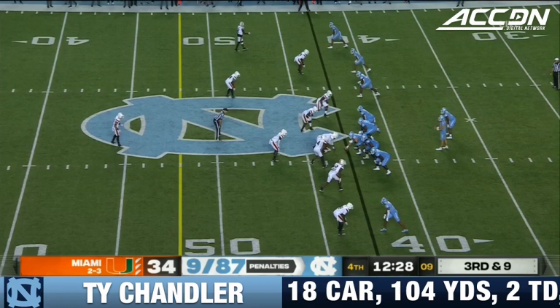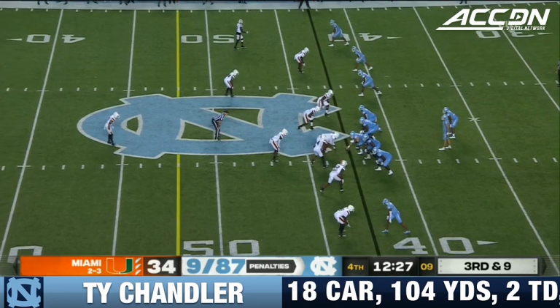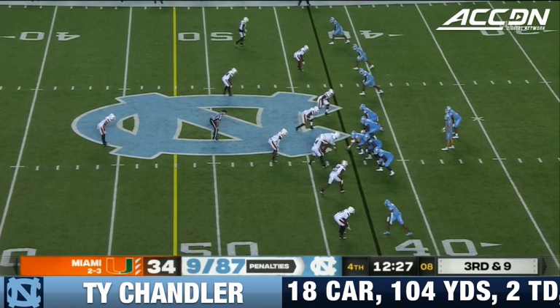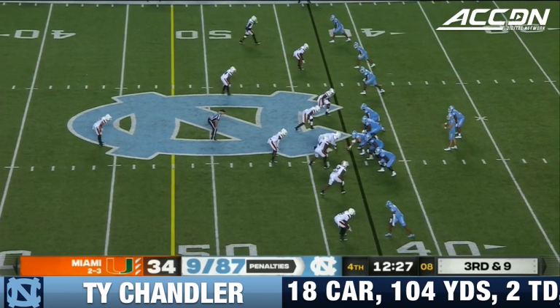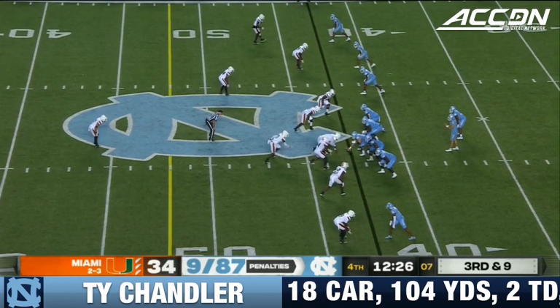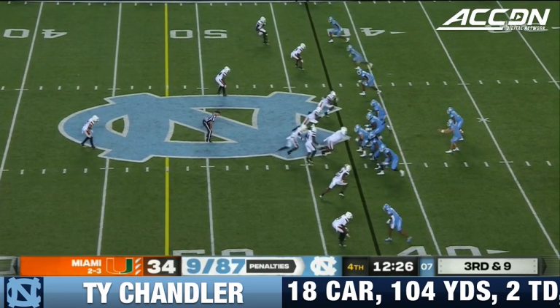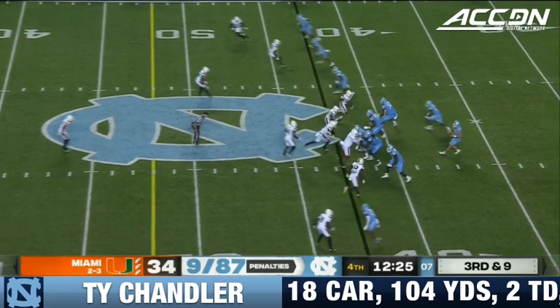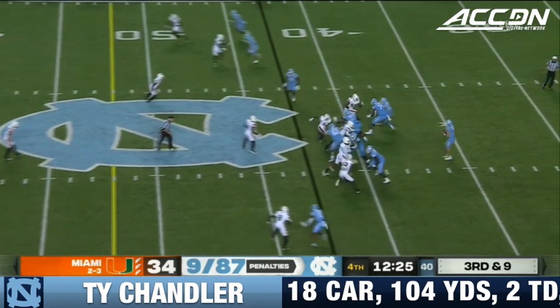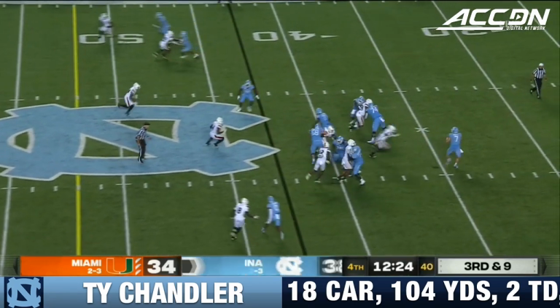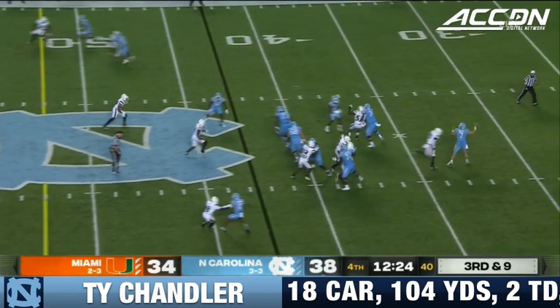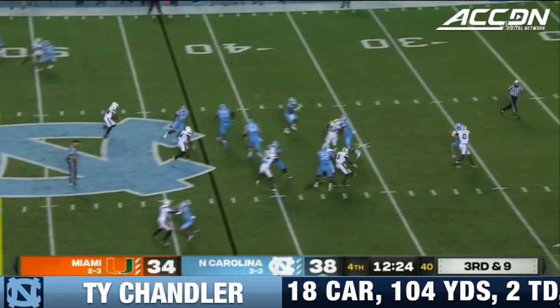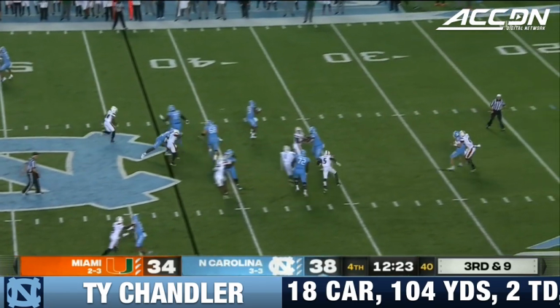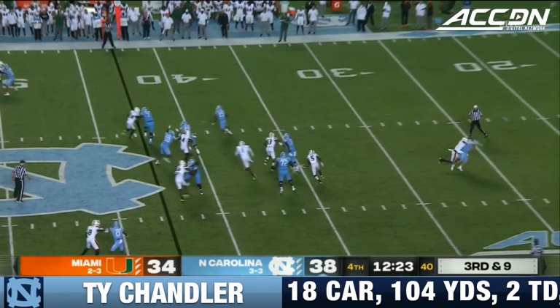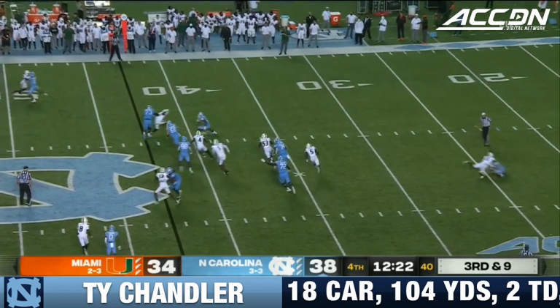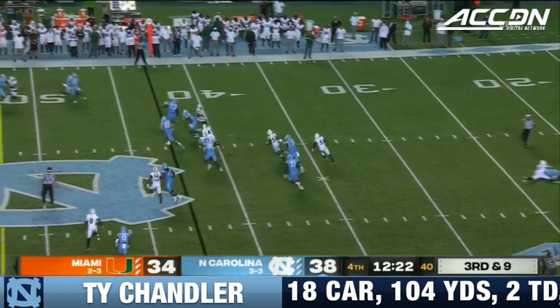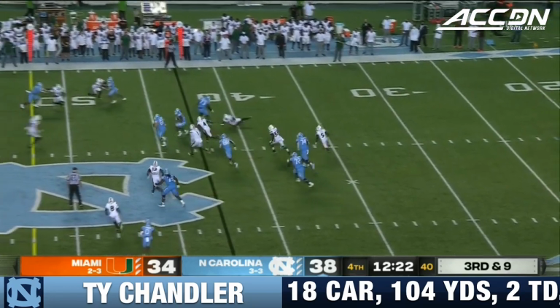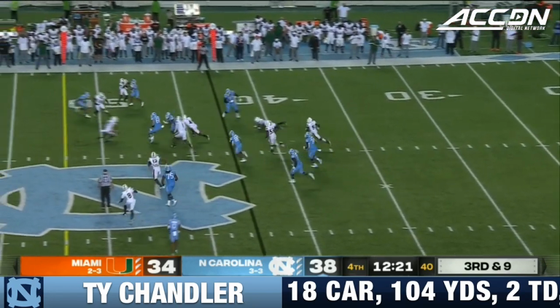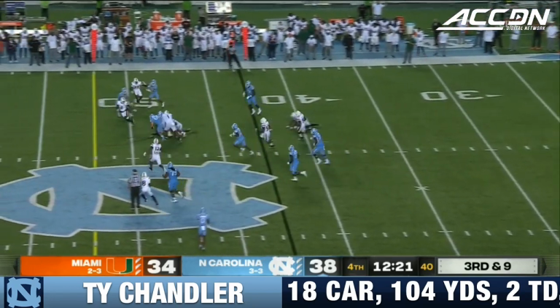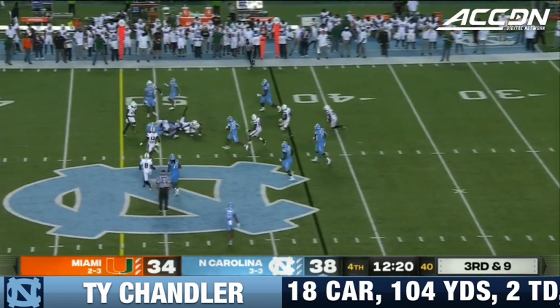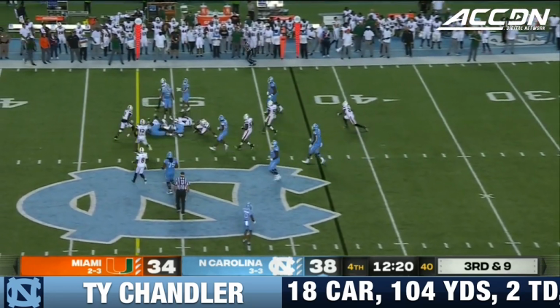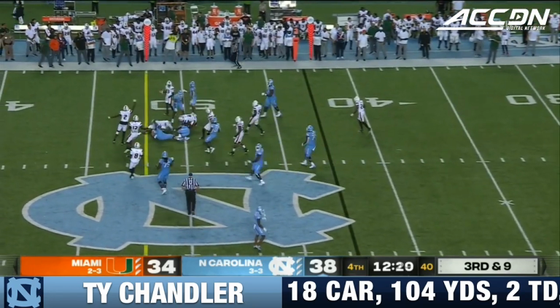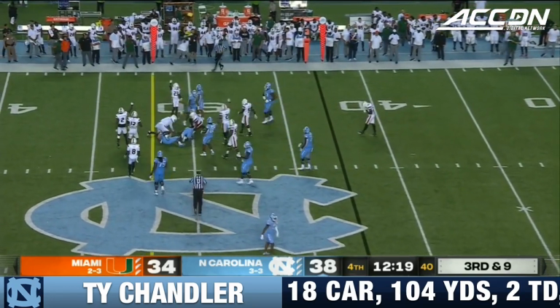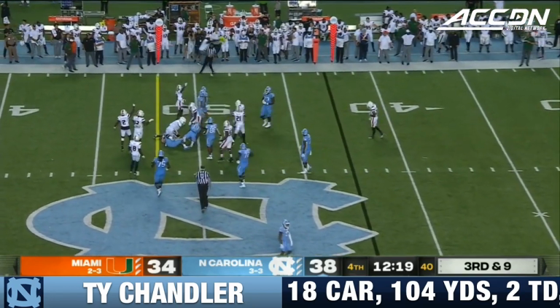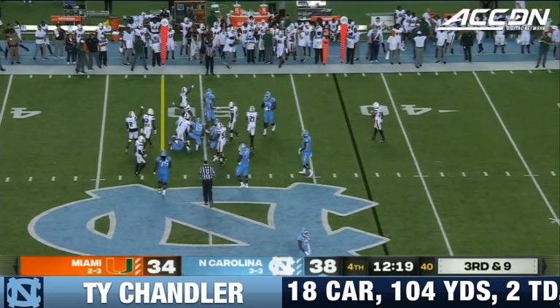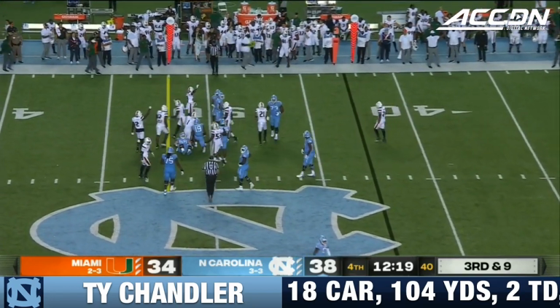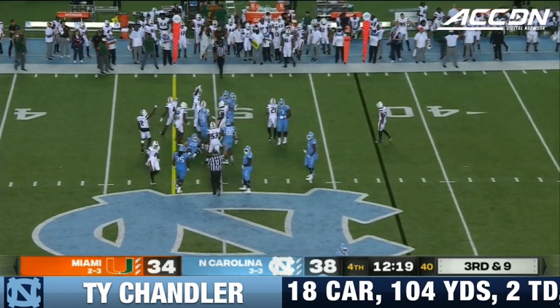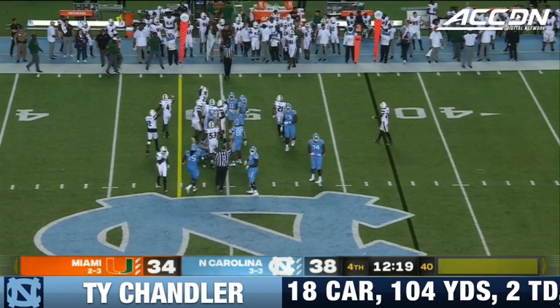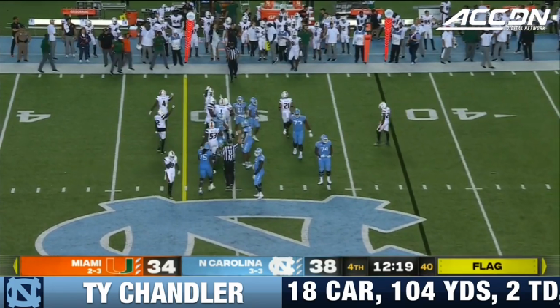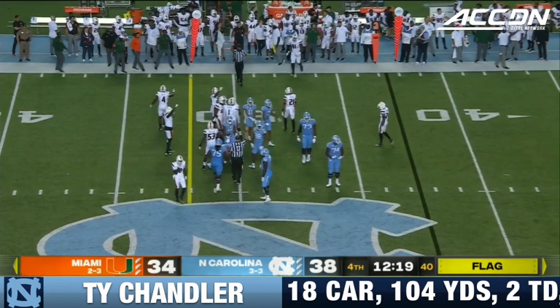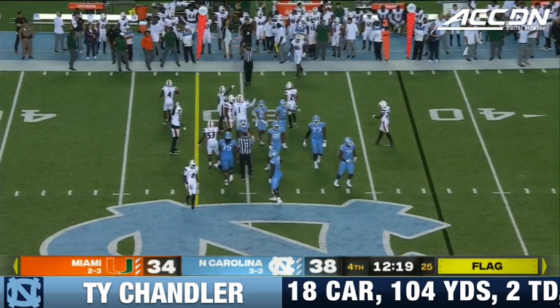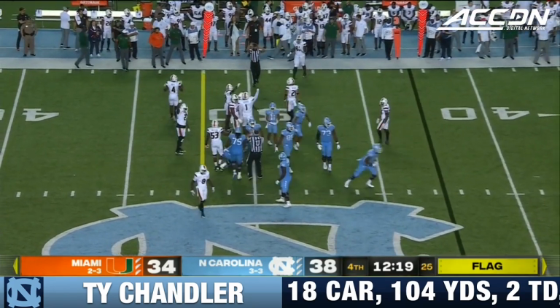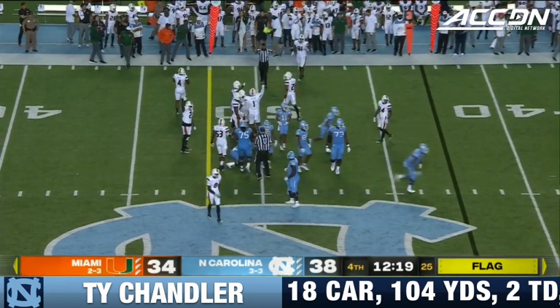Down second from the top, looks like man to man. Miami blitzing, Howell throws — this is Chandler on the catch, flag throw. It's a penalty against the quarterback because he got hit by James Williams, the safety.